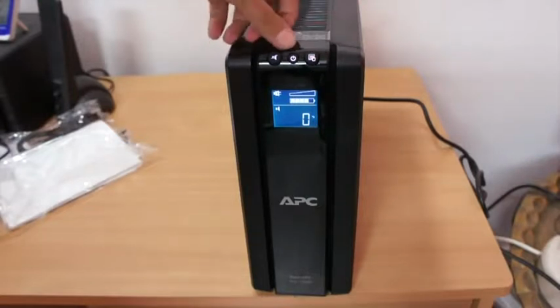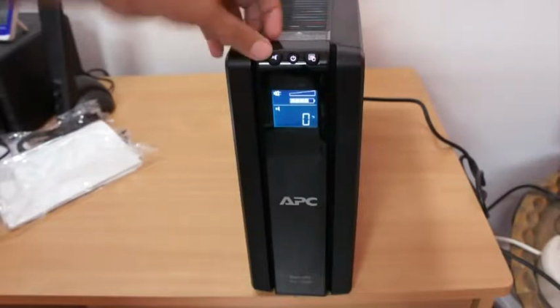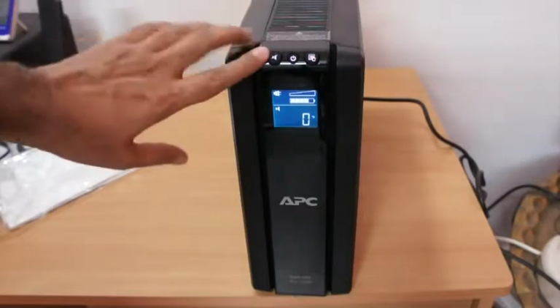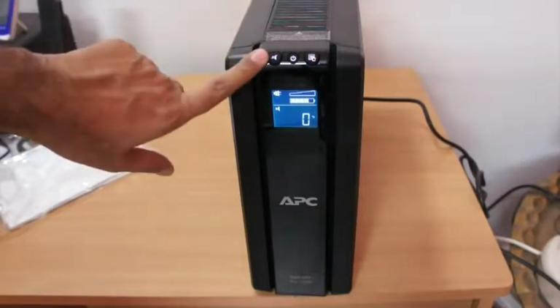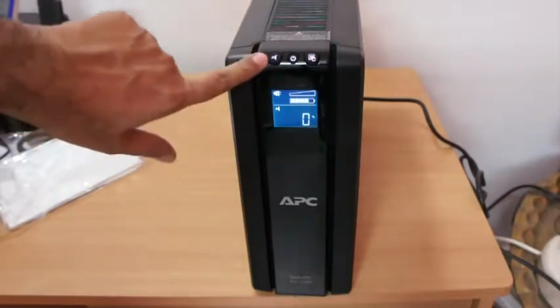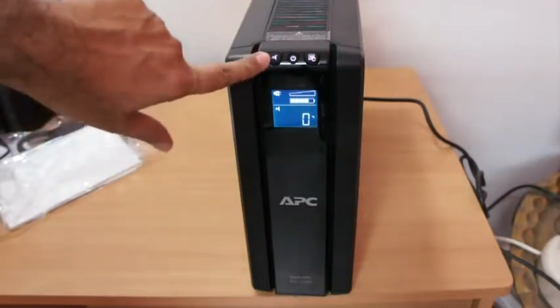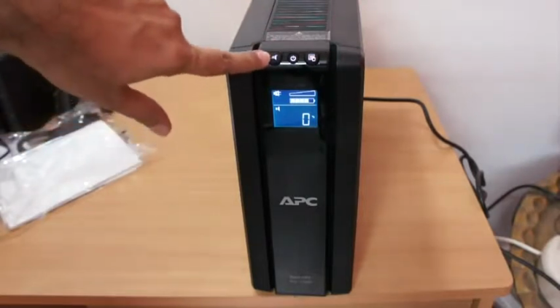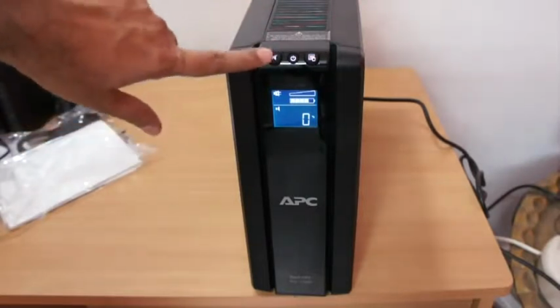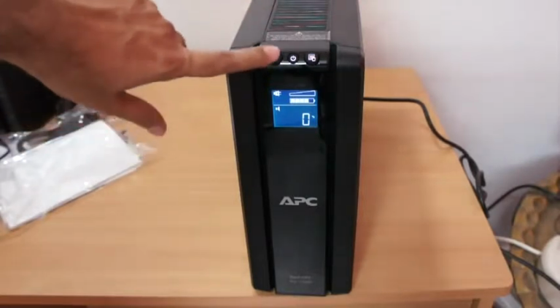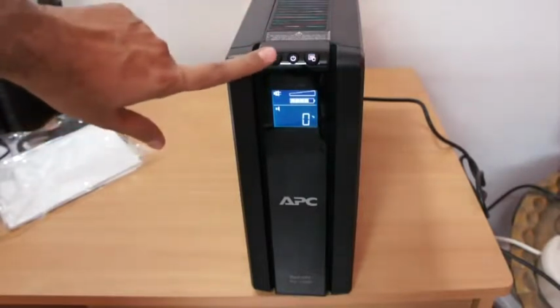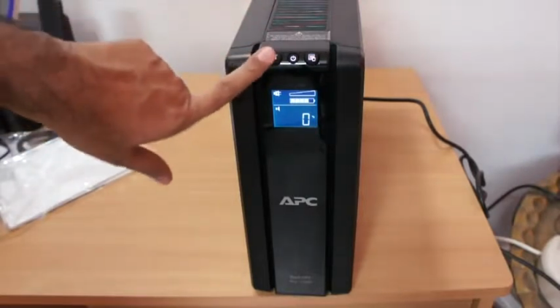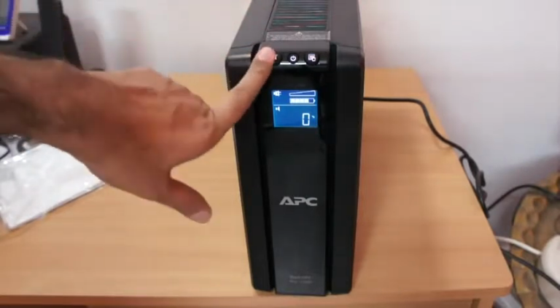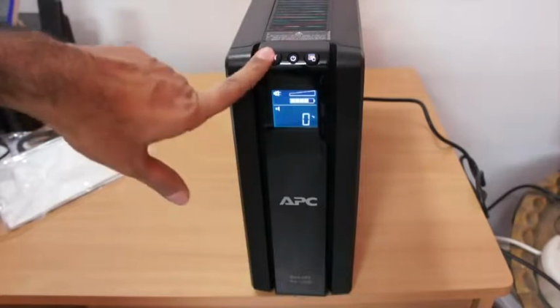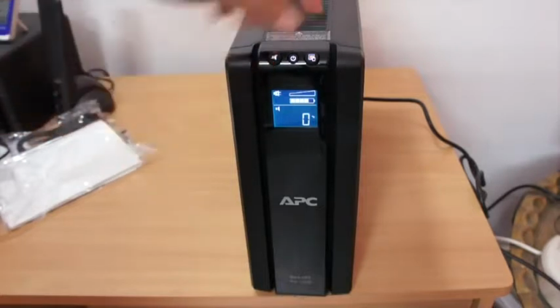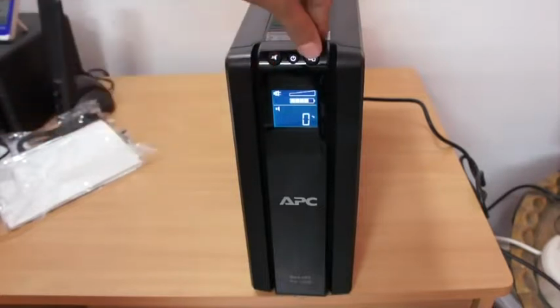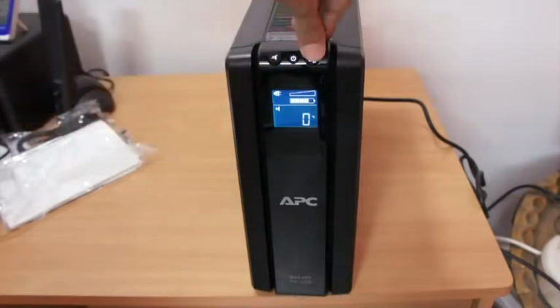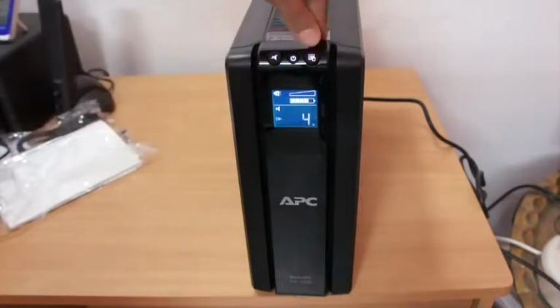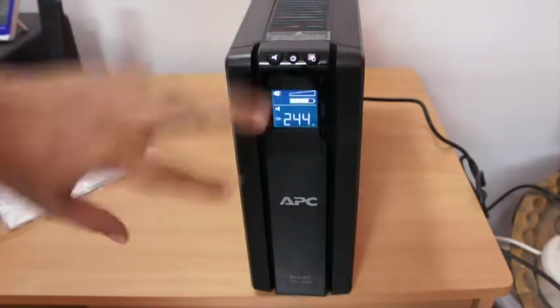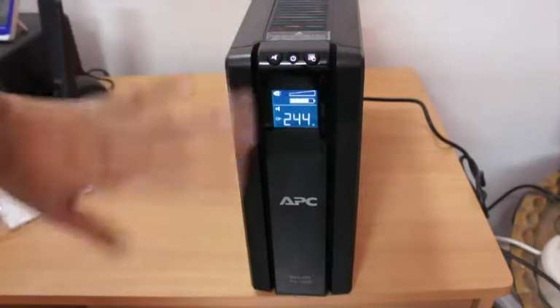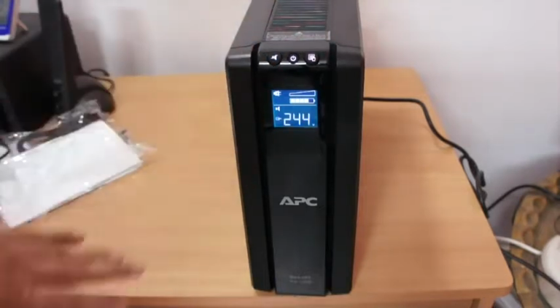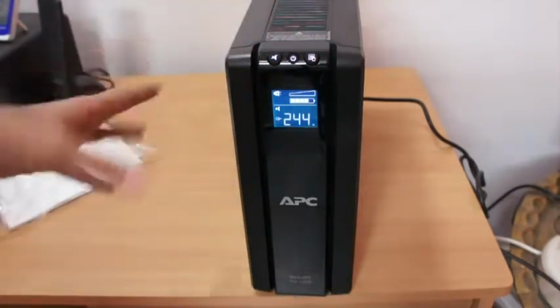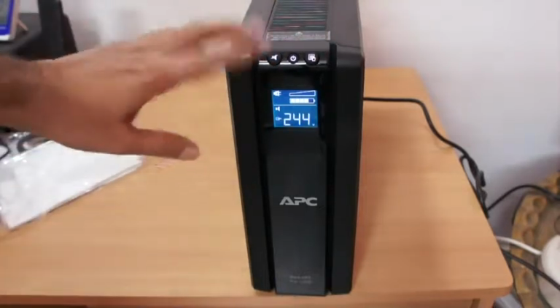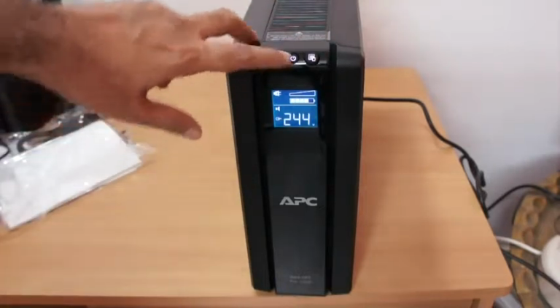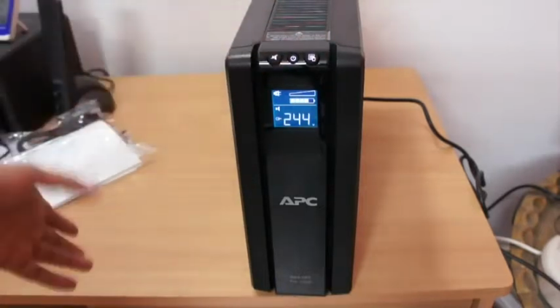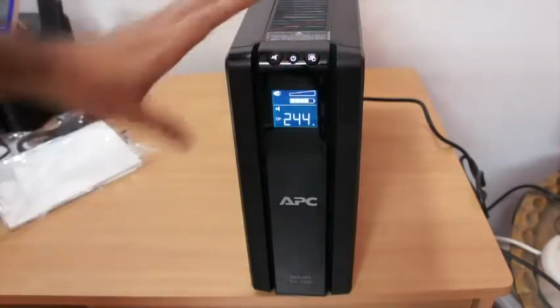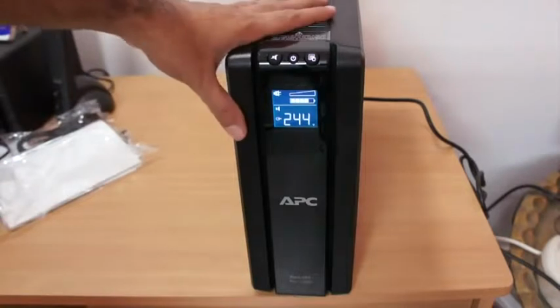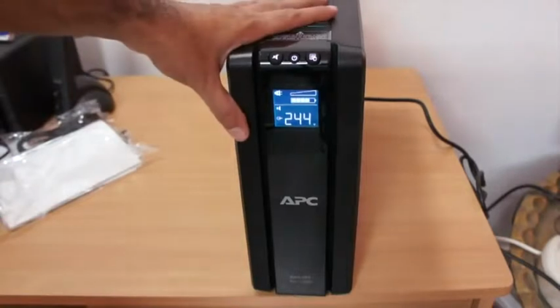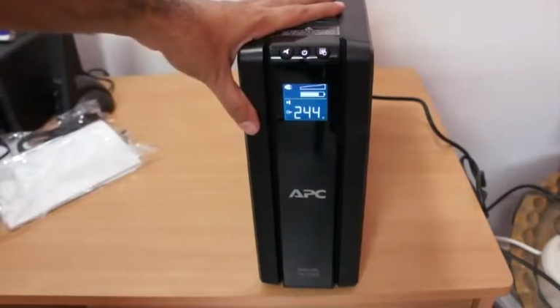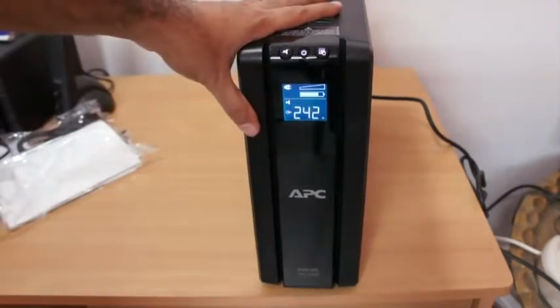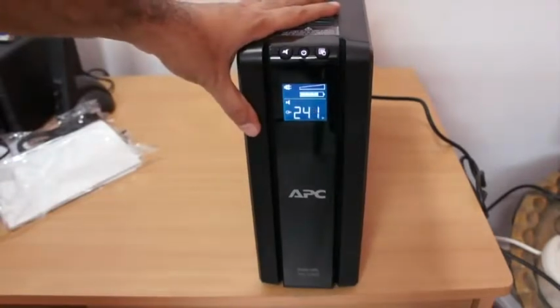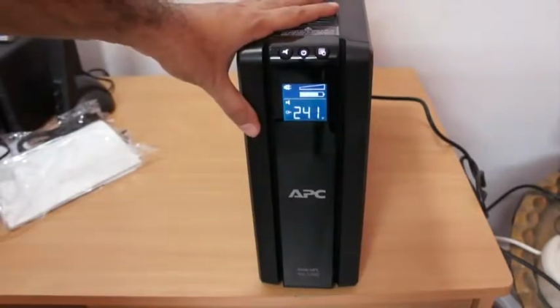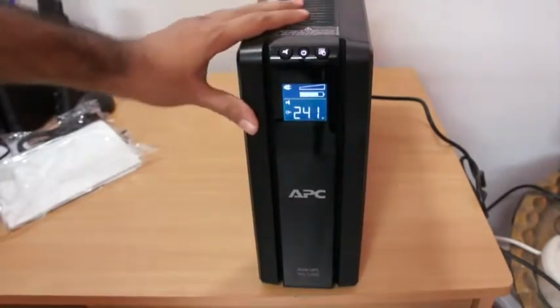You can also silence the beeps, which is a nice feature they have provided. In the earlier model you could do that too, but you had to use the software to do it. So this is the APC Backup UPS Pro.